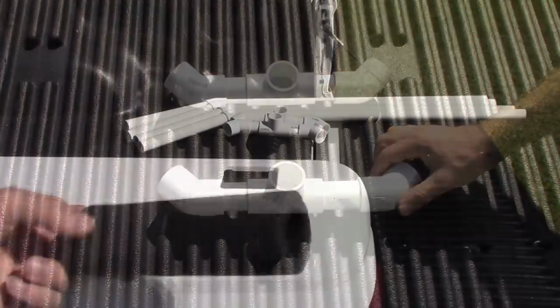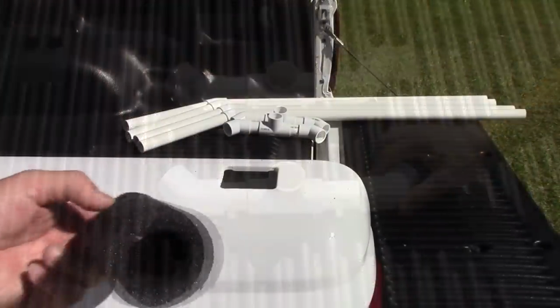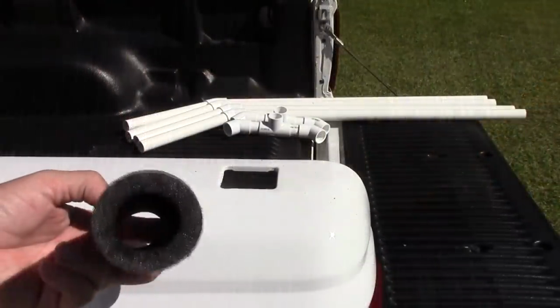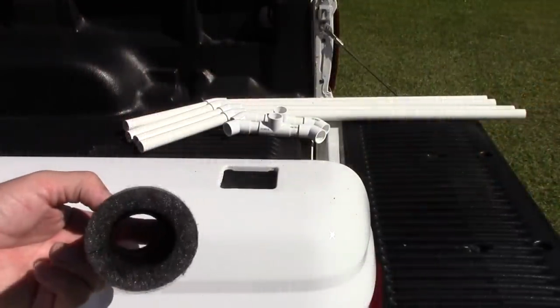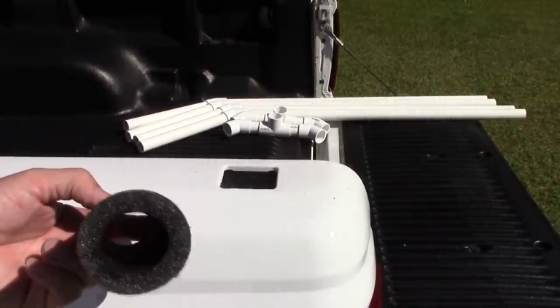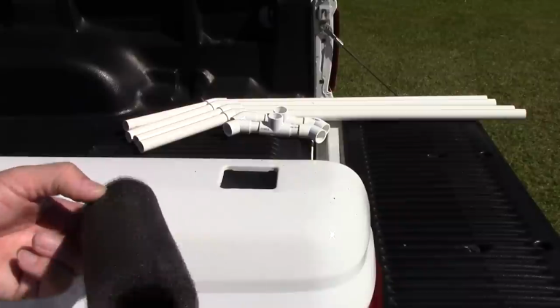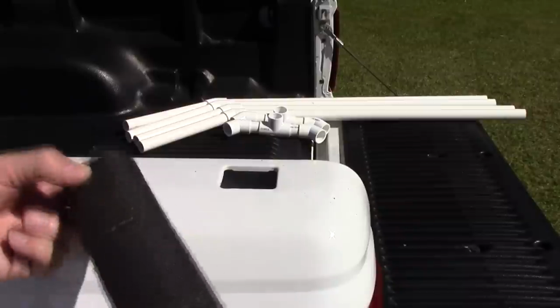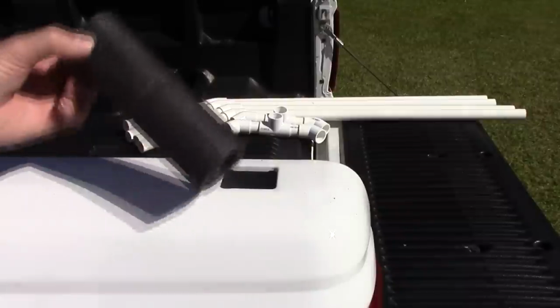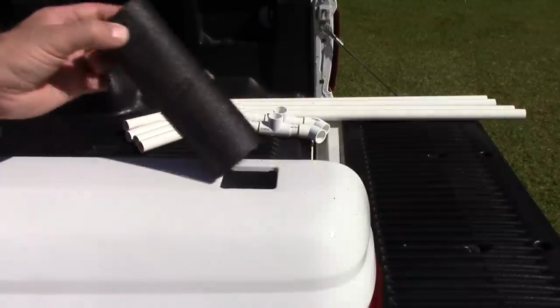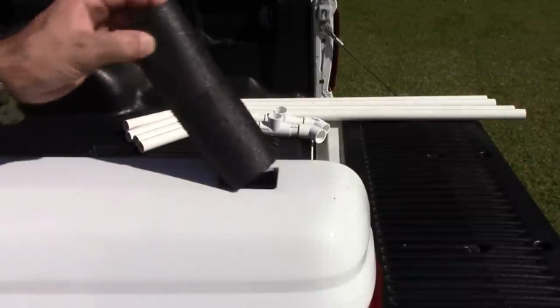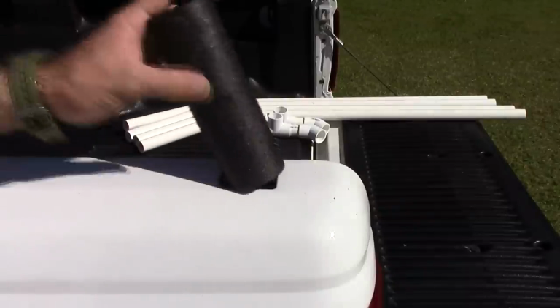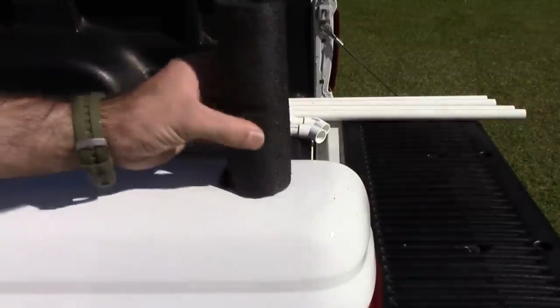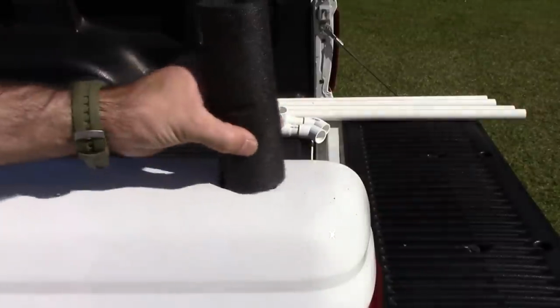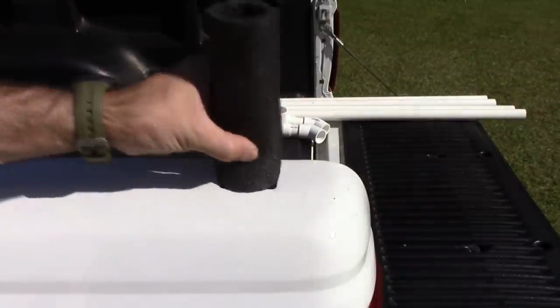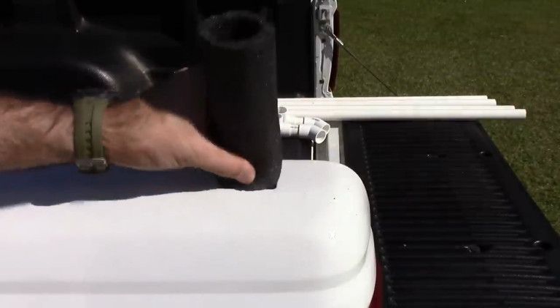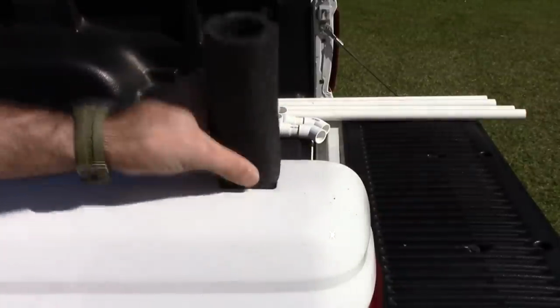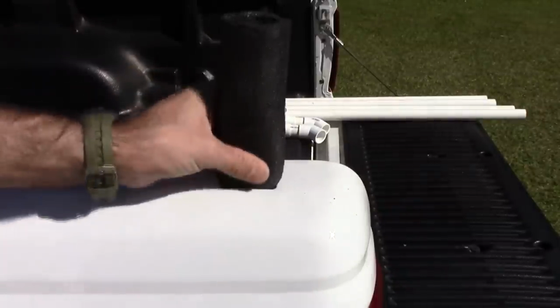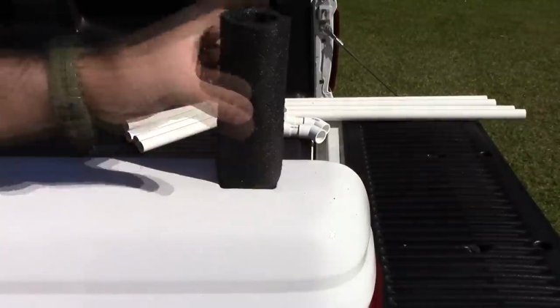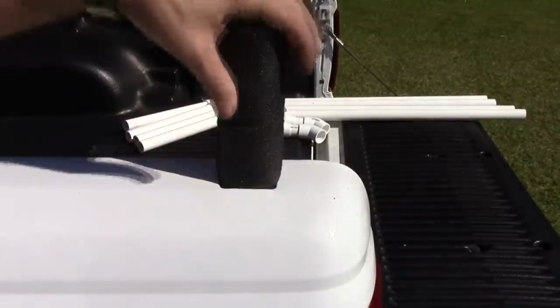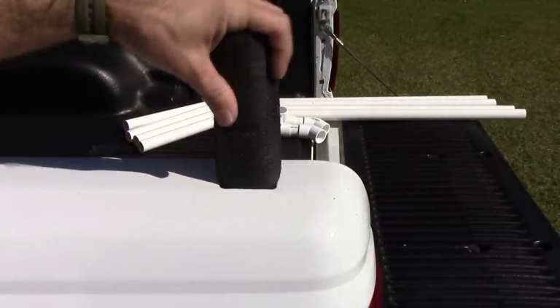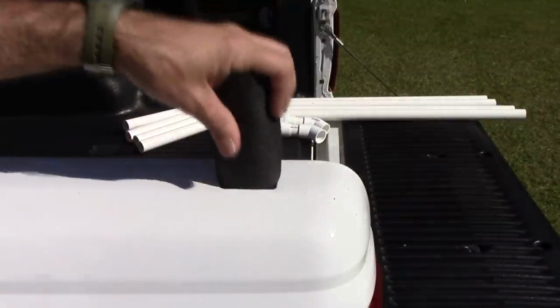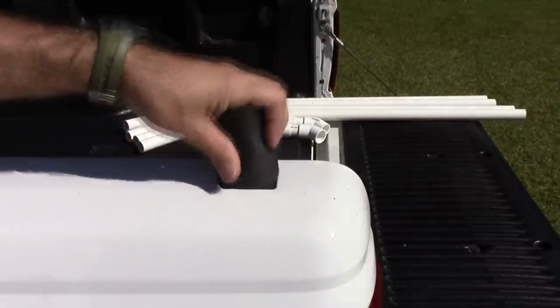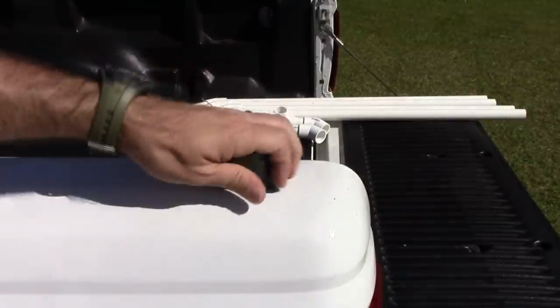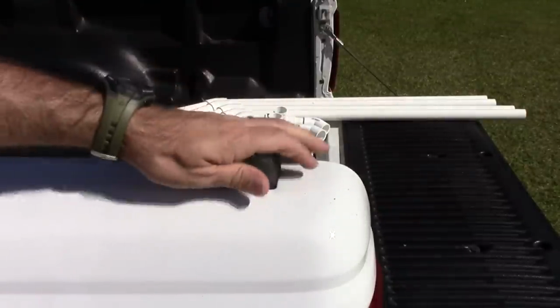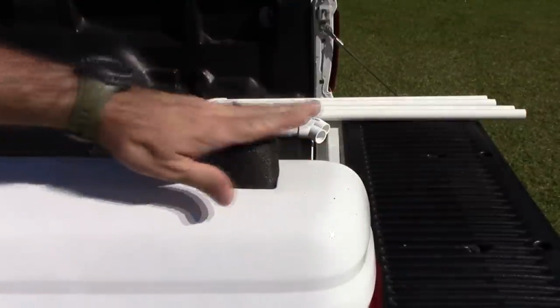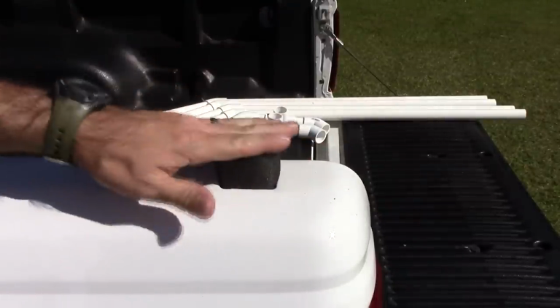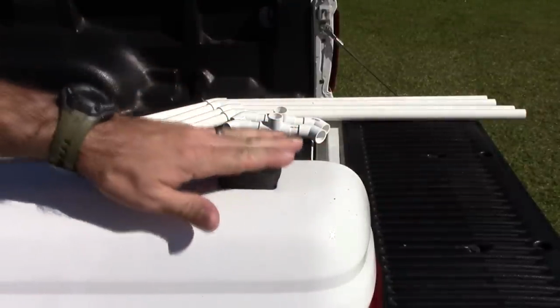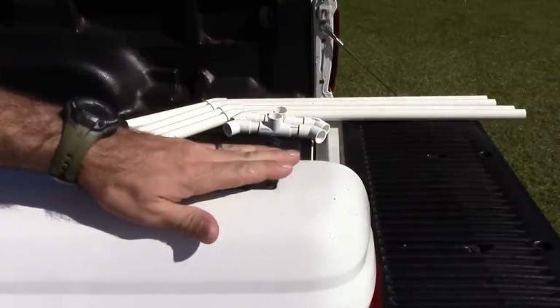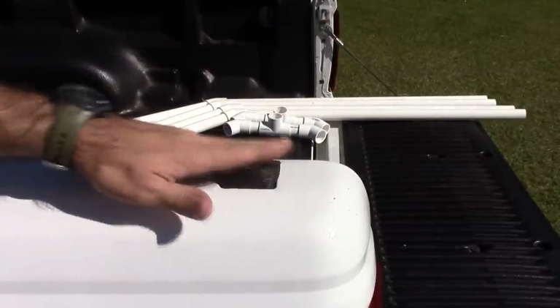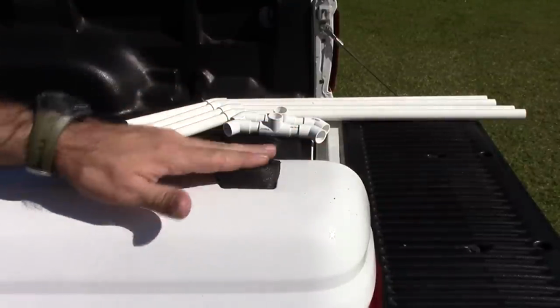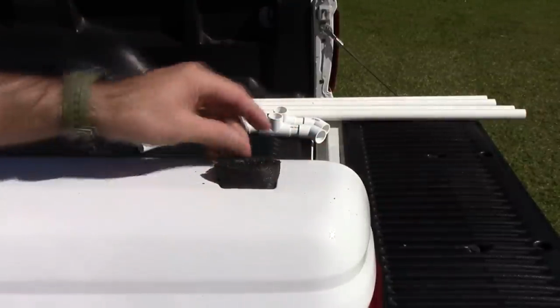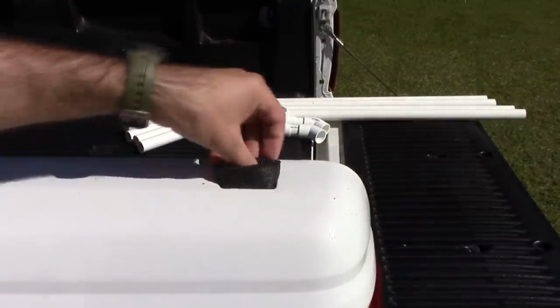For the four holes in the side of the truck for mounting the PVC, I need to add this insulation which is used for pipe. It's cut to 6 inches long and I'm just going to go ahead and insert that.